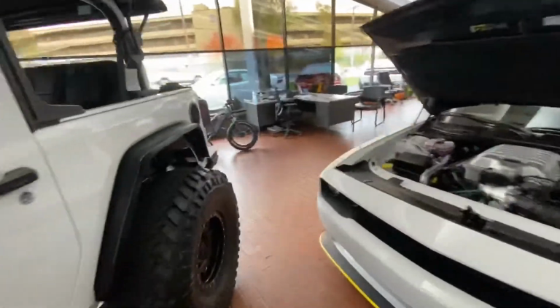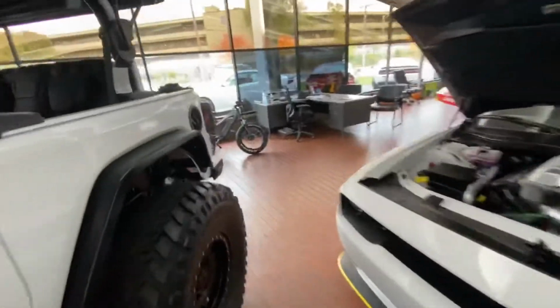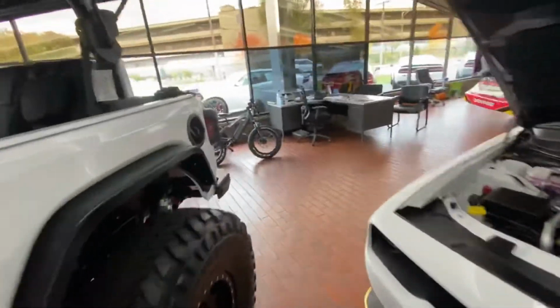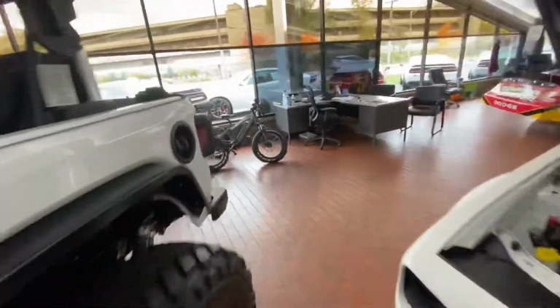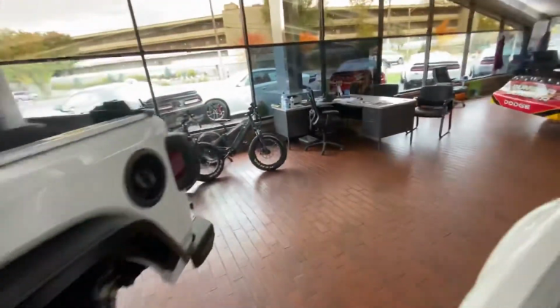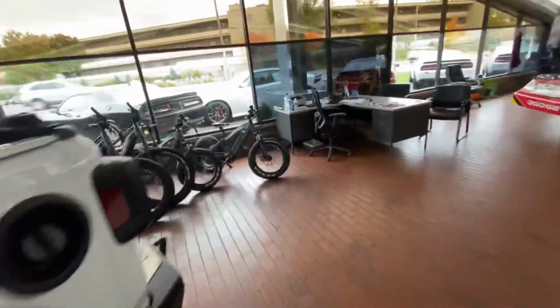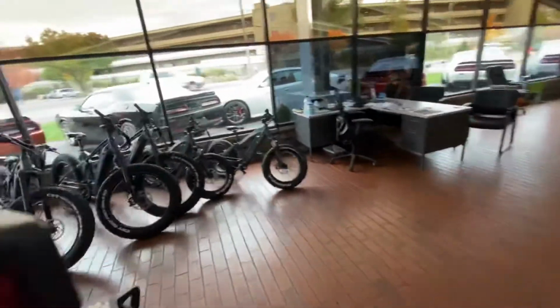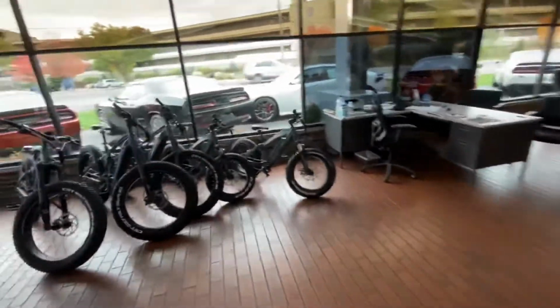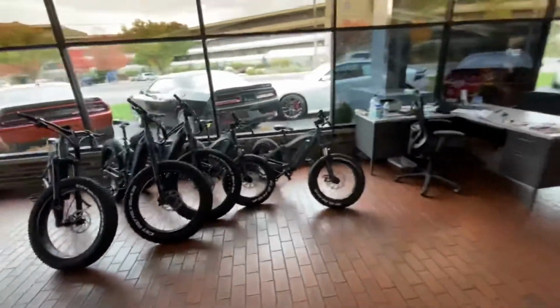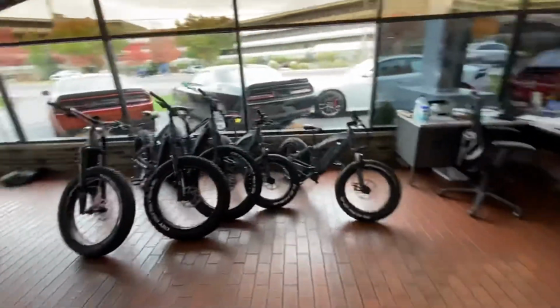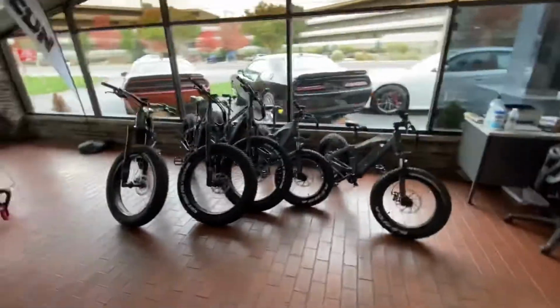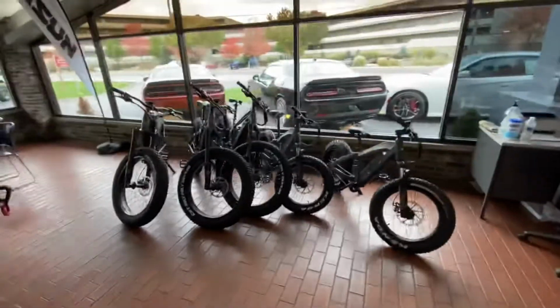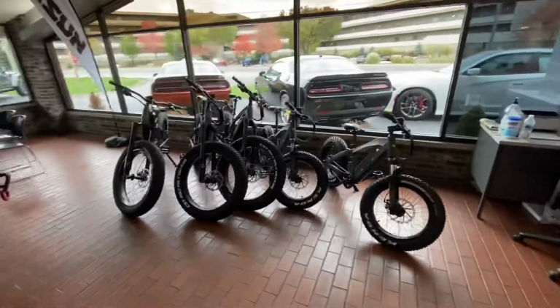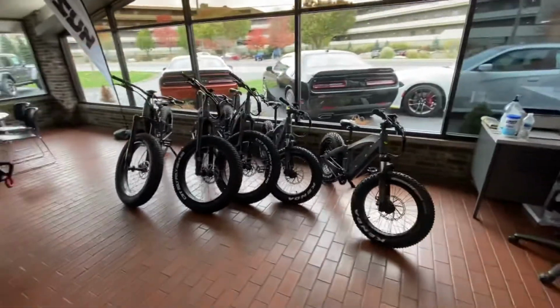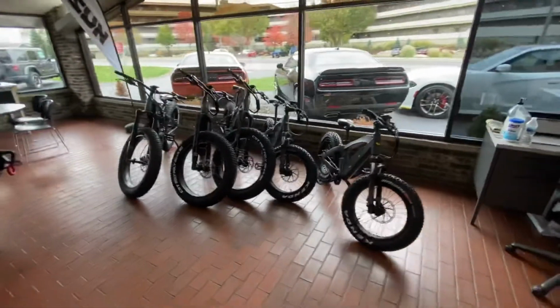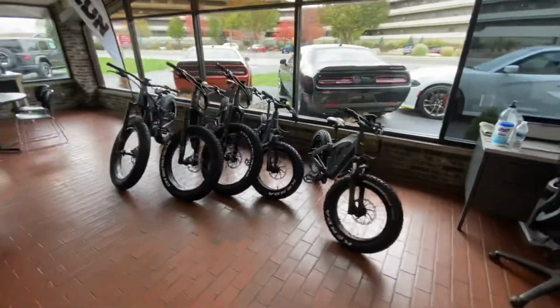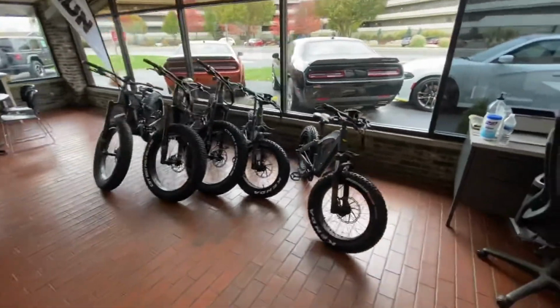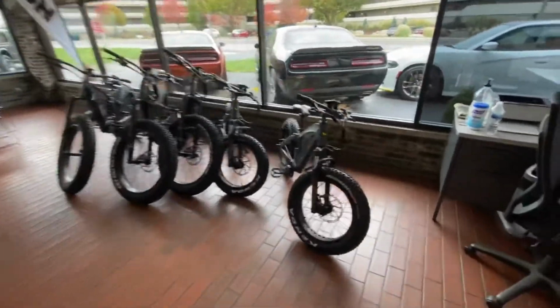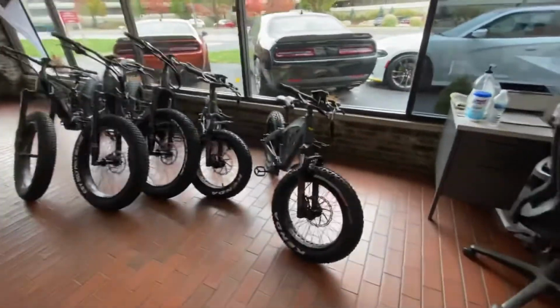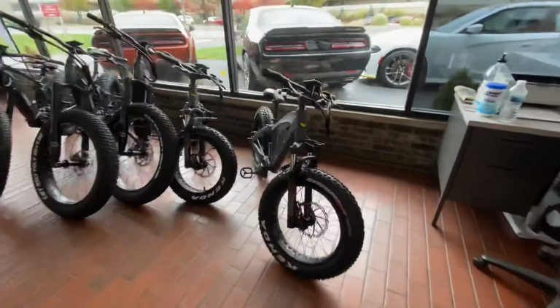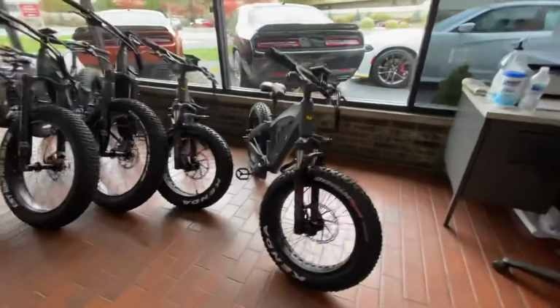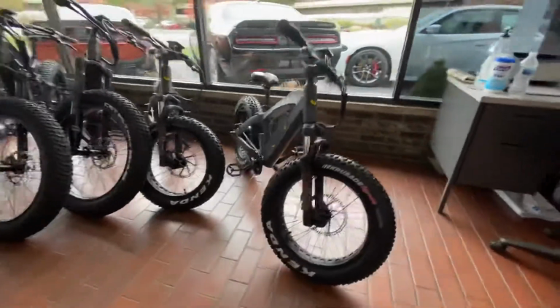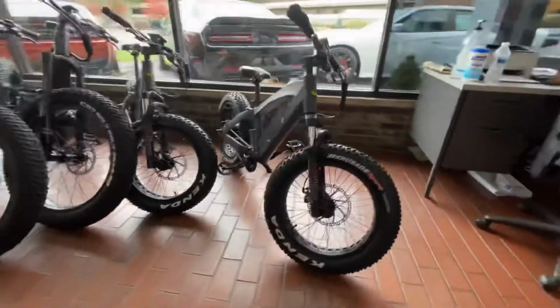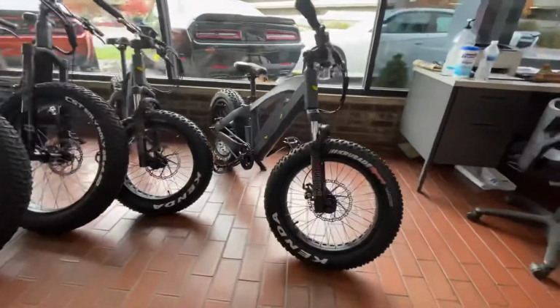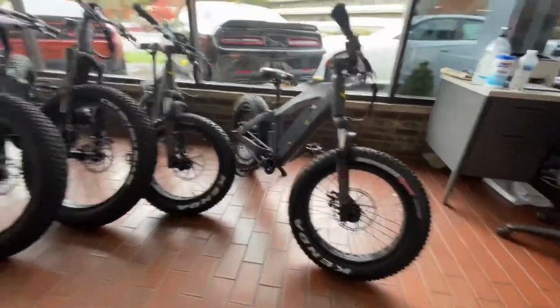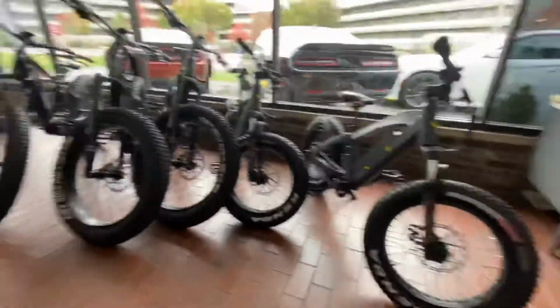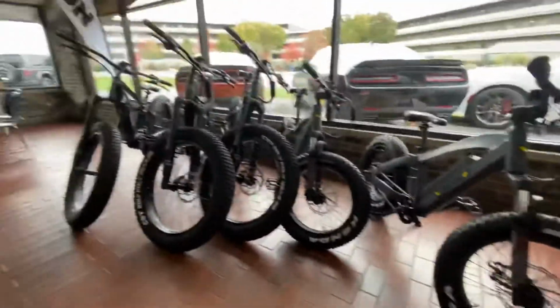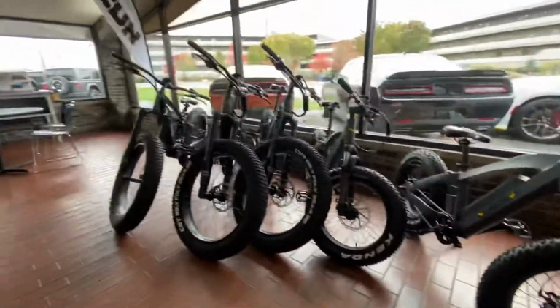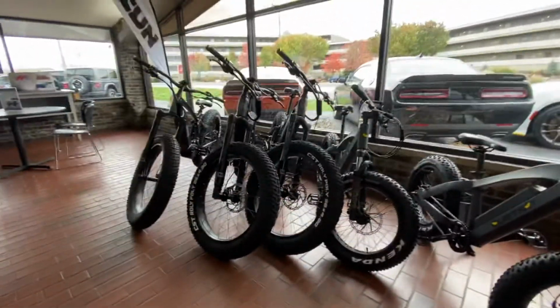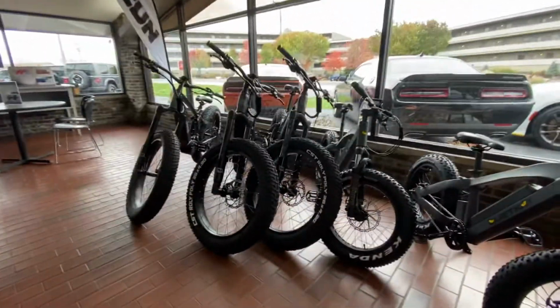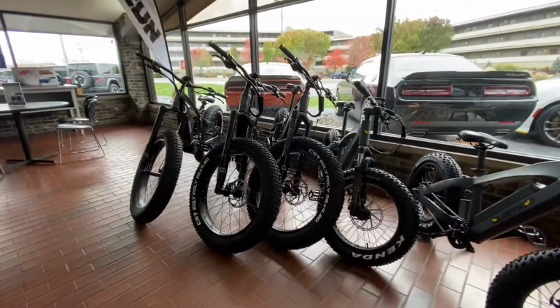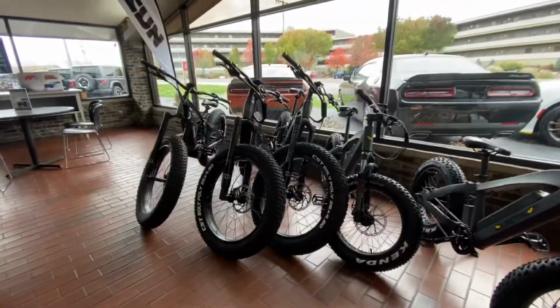If you walk over here, we've got some more e-bikes — the kids e-bike right there, and some more Jeep e-bikes.